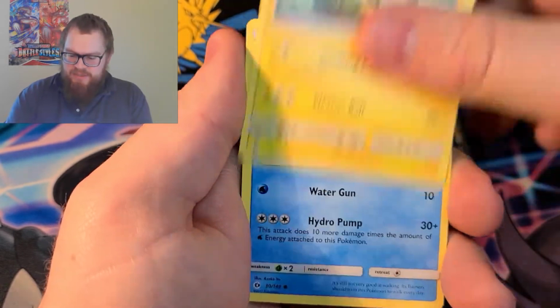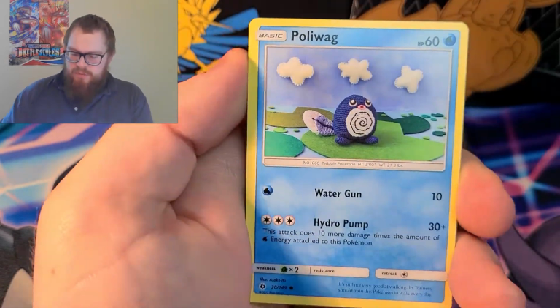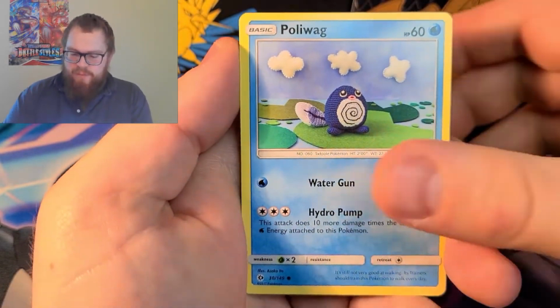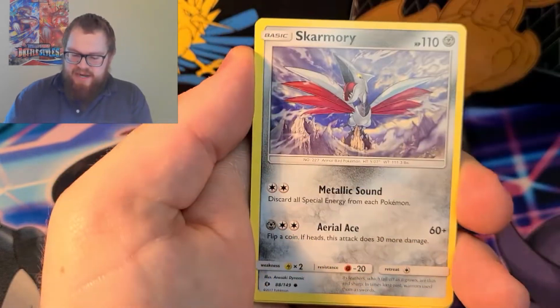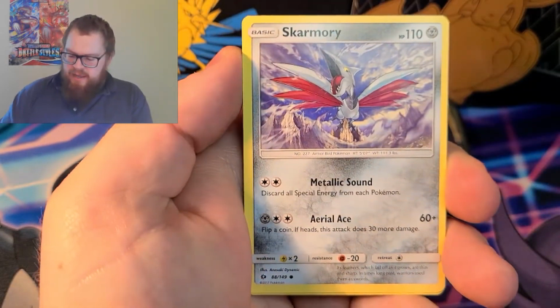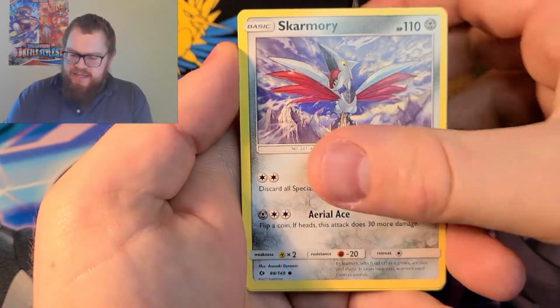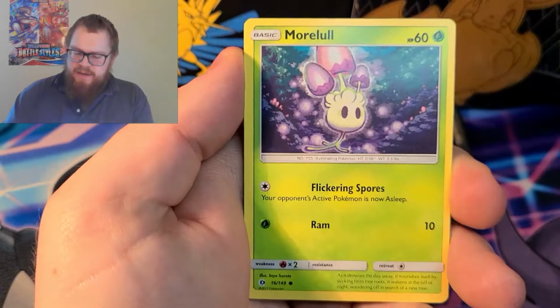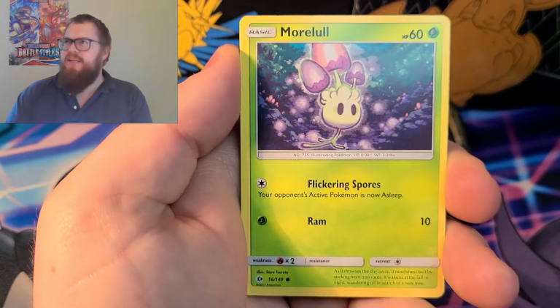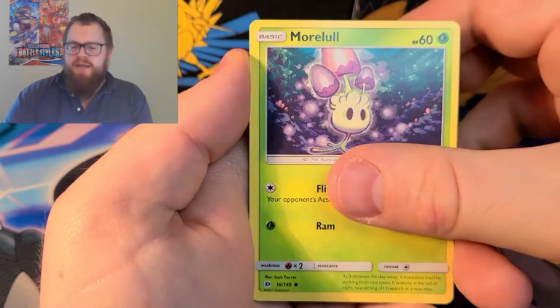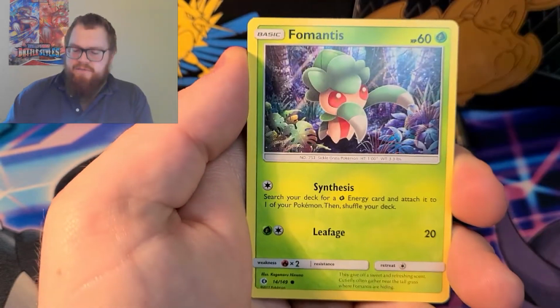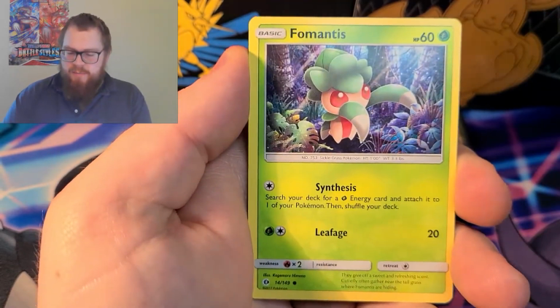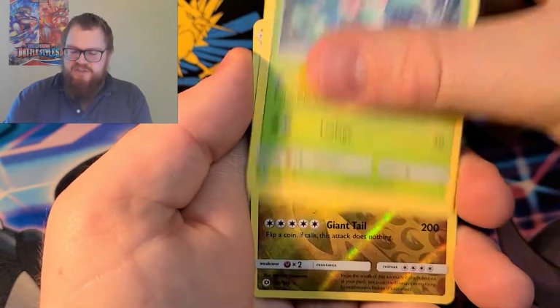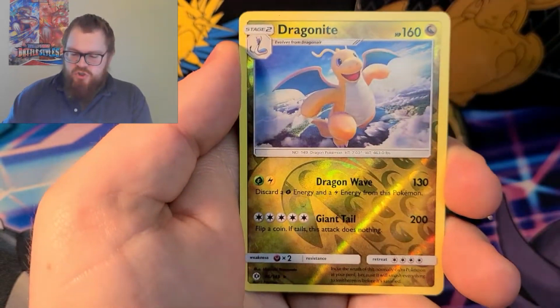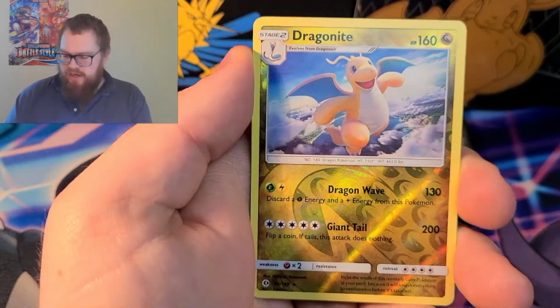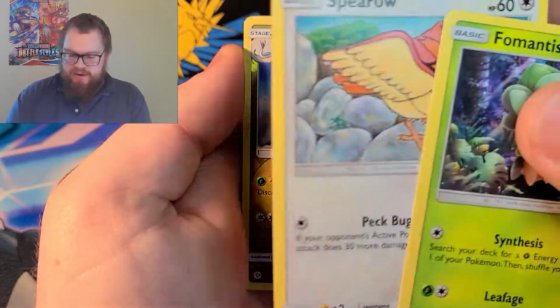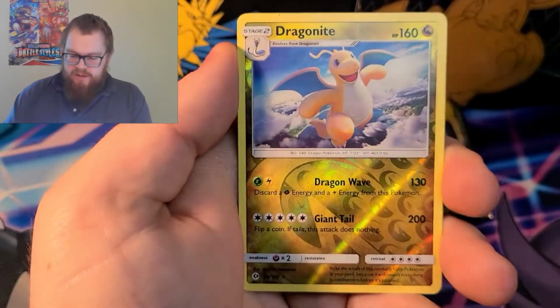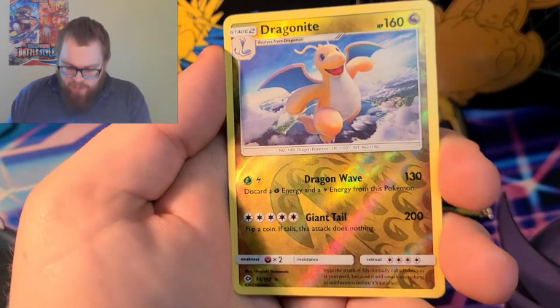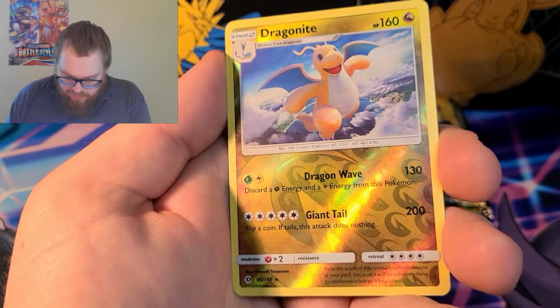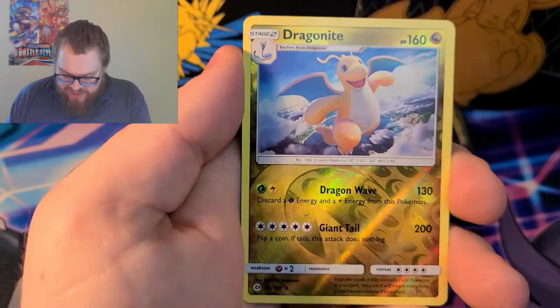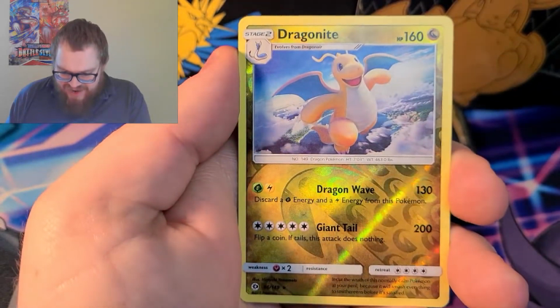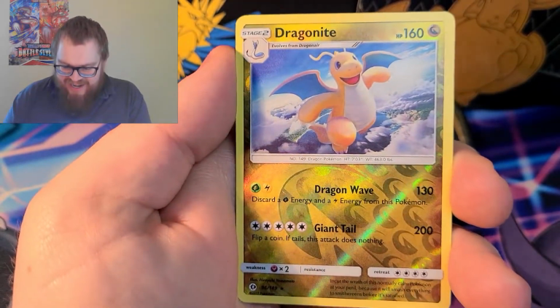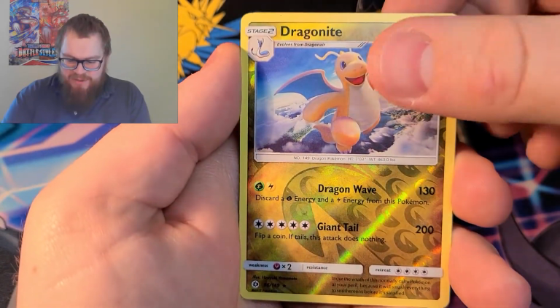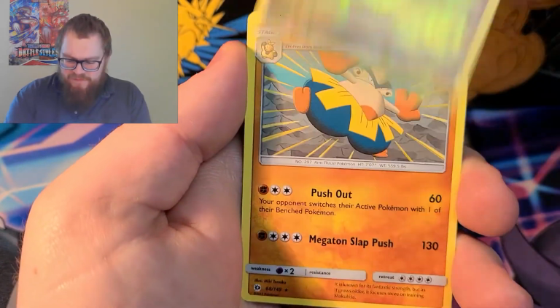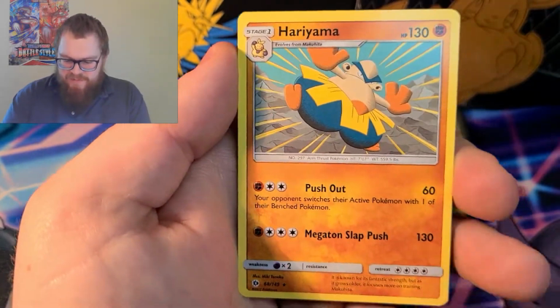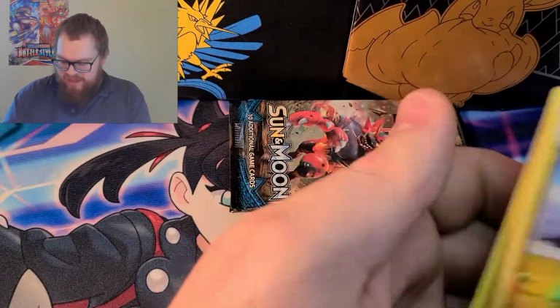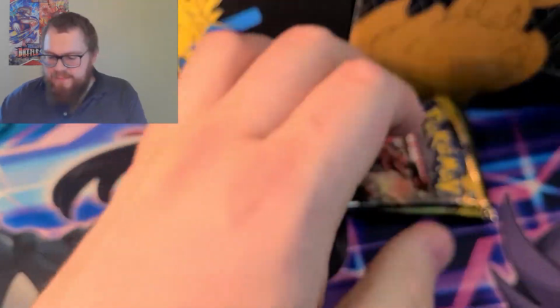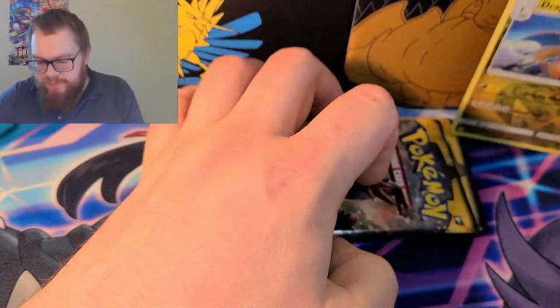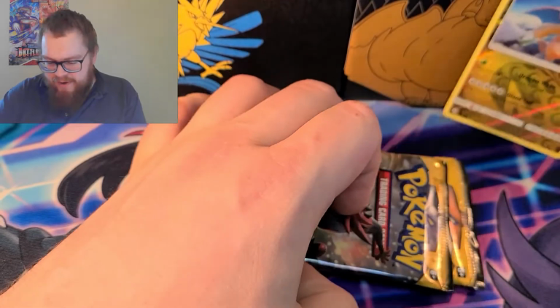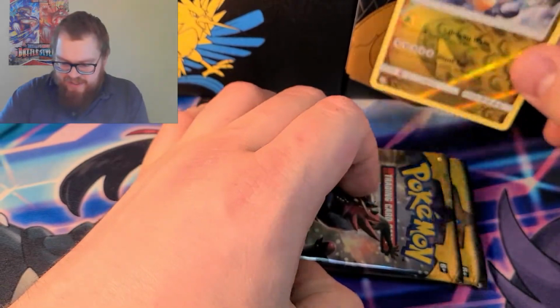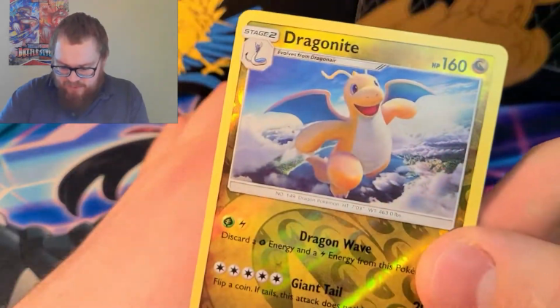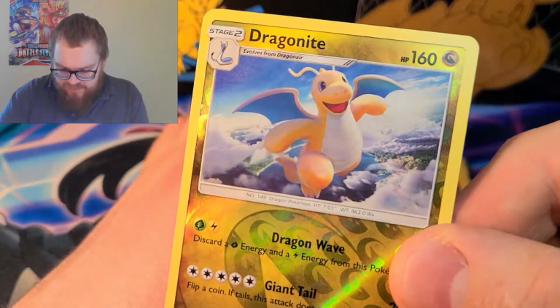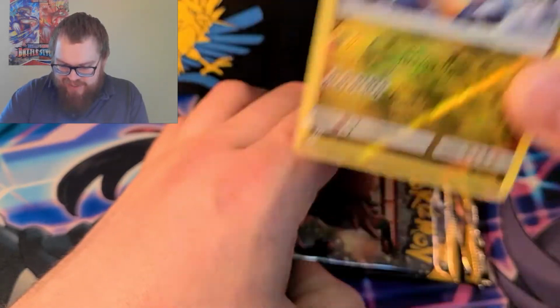So we're just gonna open up four packs of this today. The first partner packs have been super lucky — I grabbed two there. Oh, look at that Dragonite! Beautiful. I'm gonna keep that up there. That is a beautiful Dragonite.